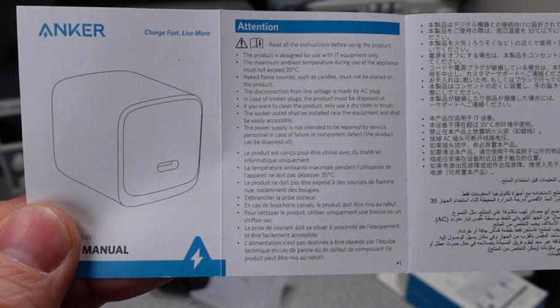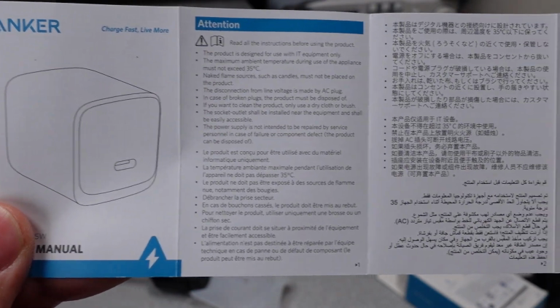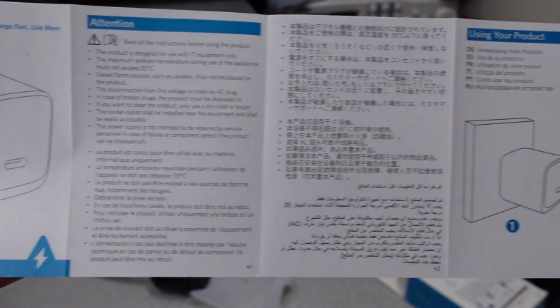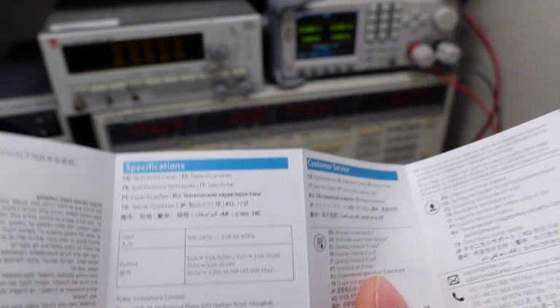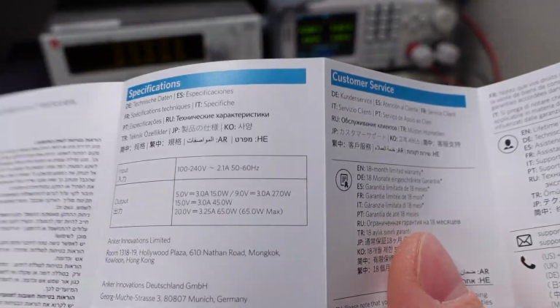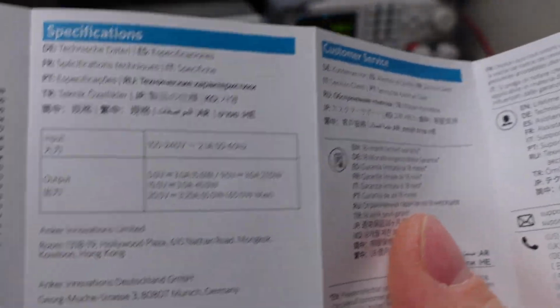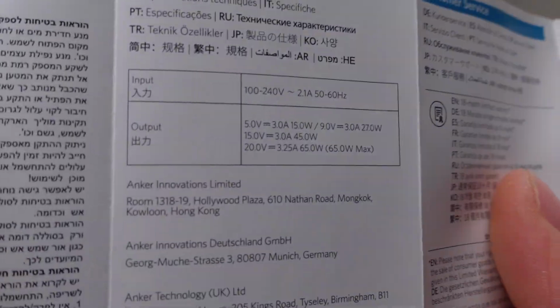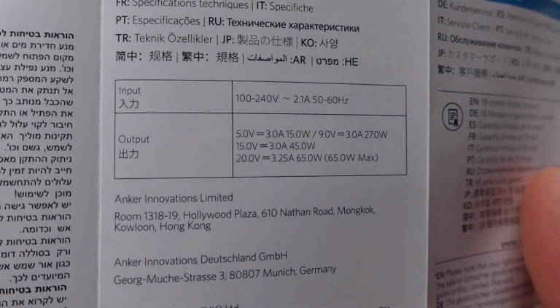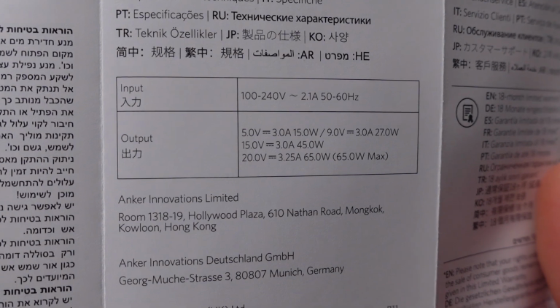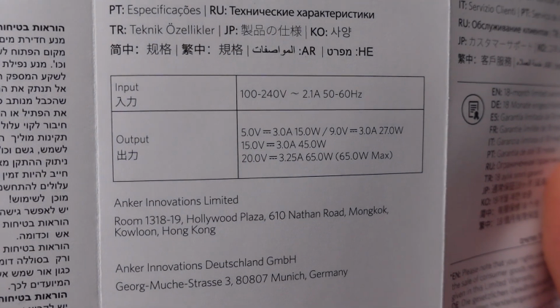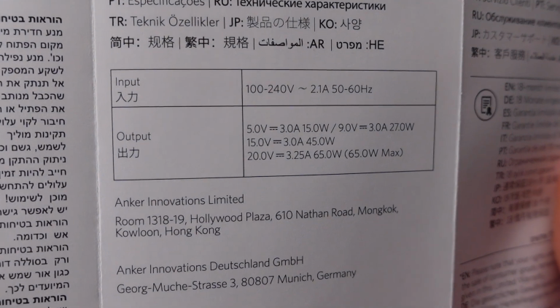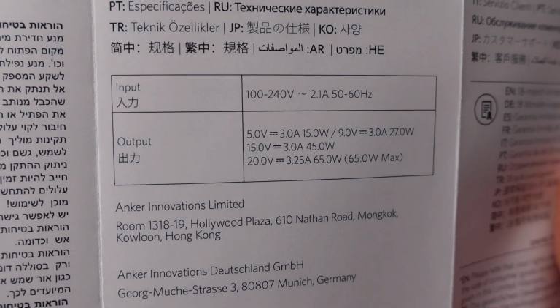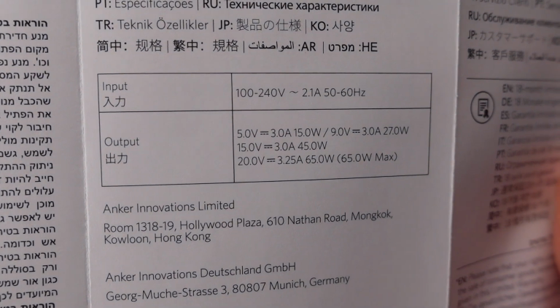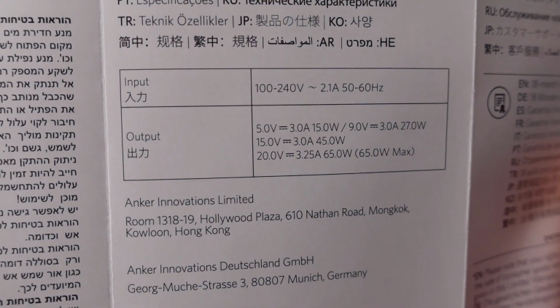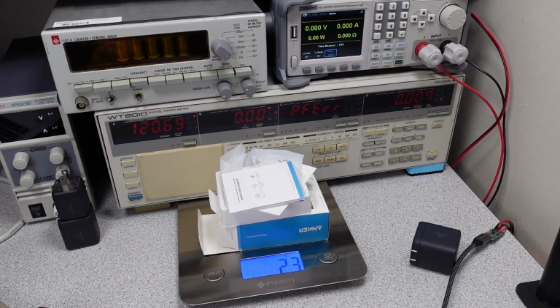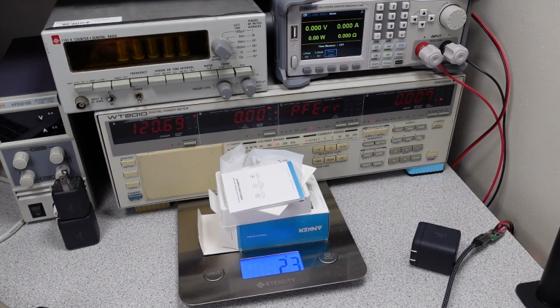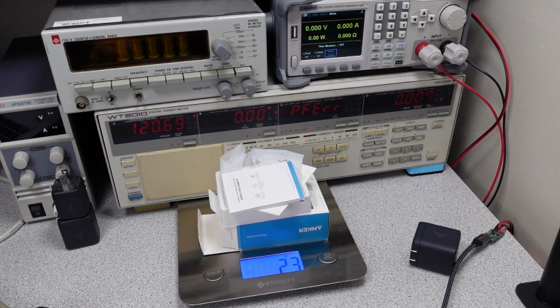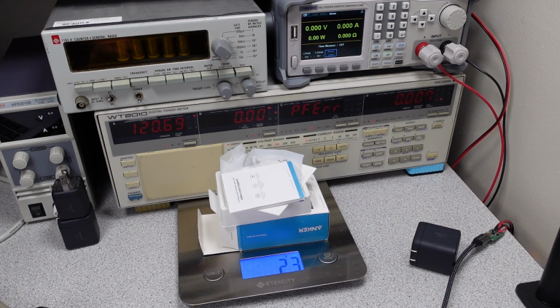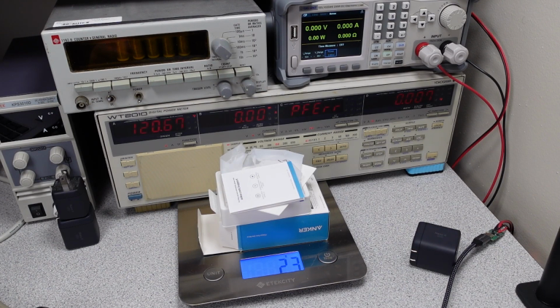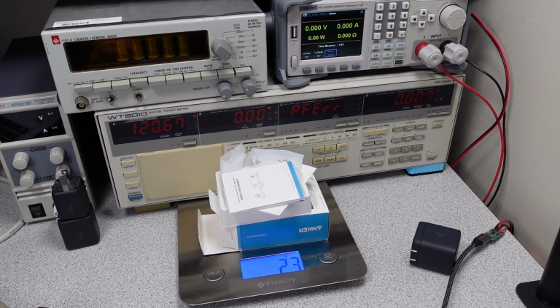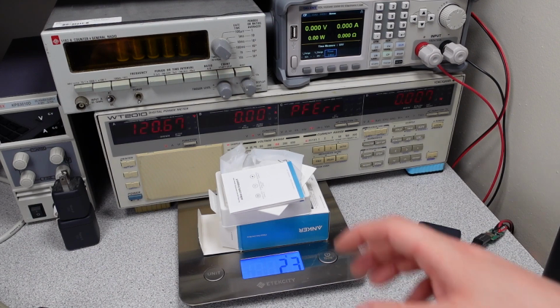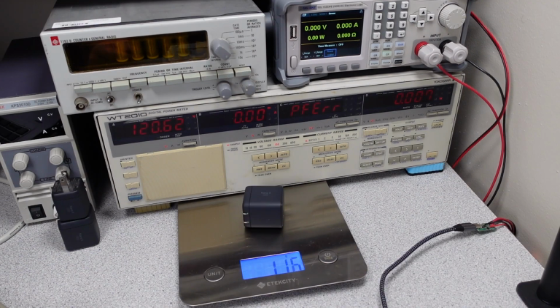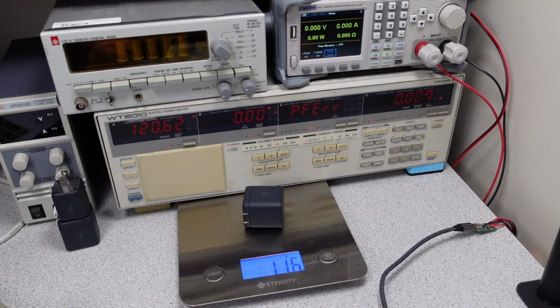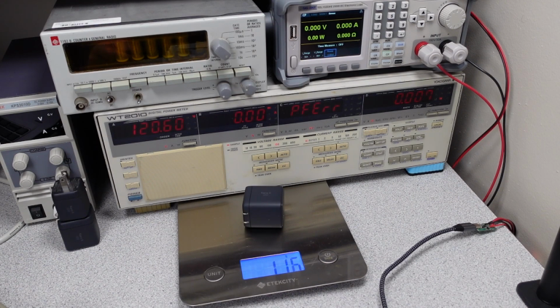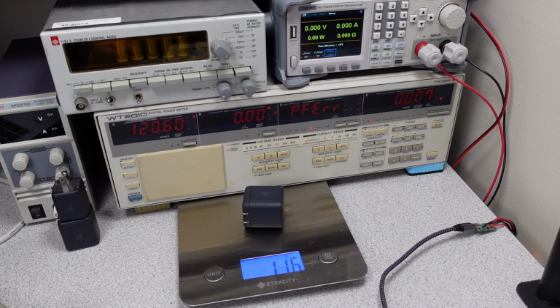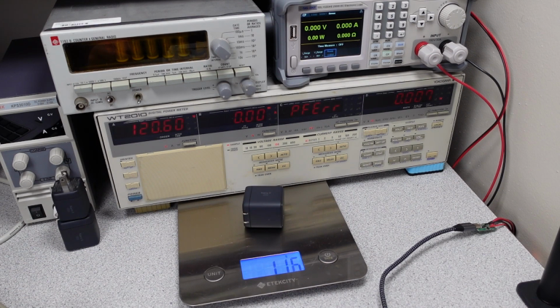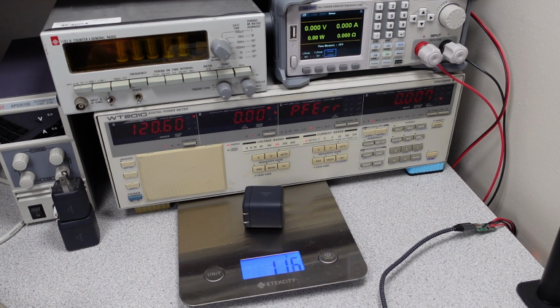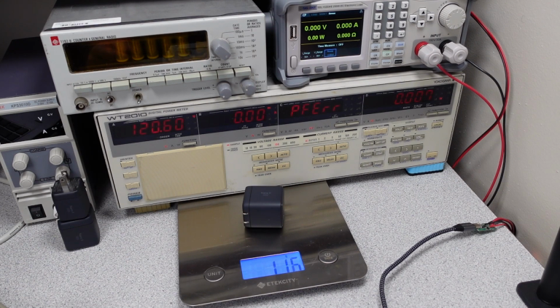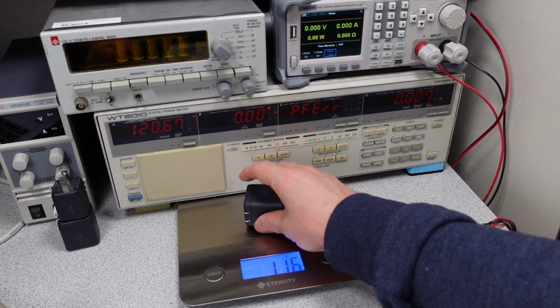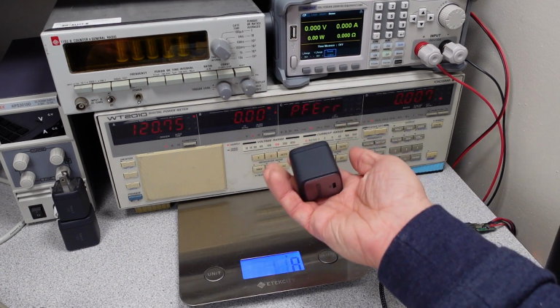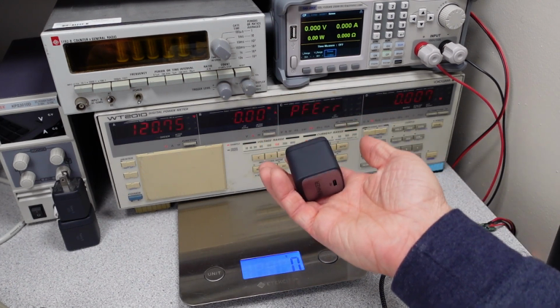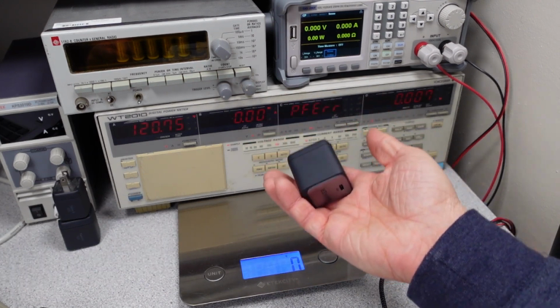There's always a user manual. They don't tell you as much as they used to — this one just tells you input and output. The packaging weighs 23 grams and the power adapter weighs 116 grams, which is definitely on the heavier side.